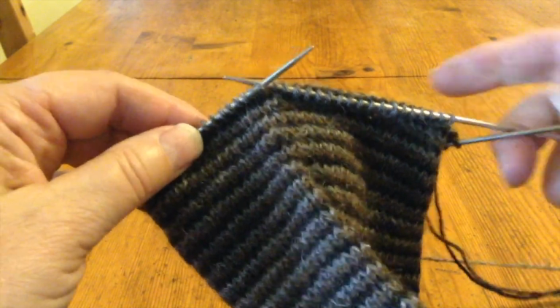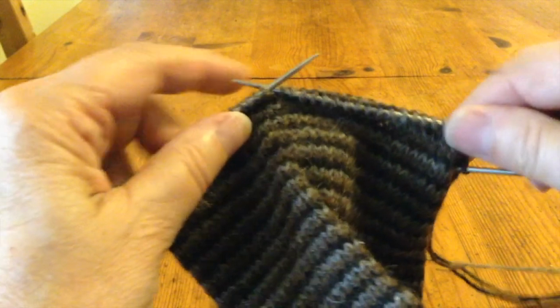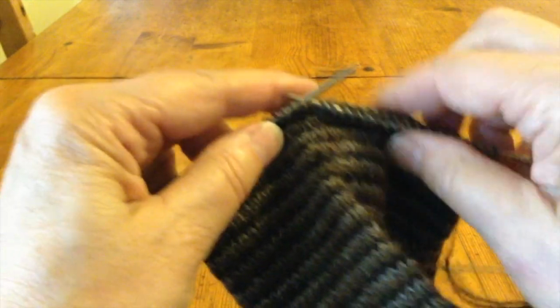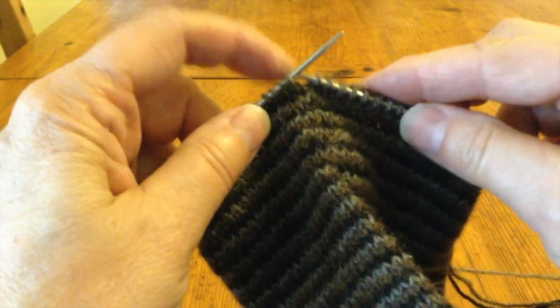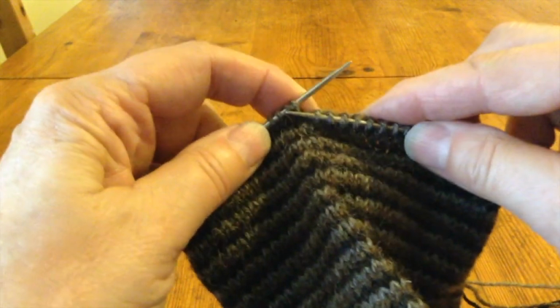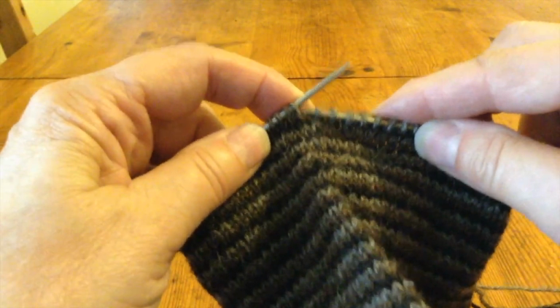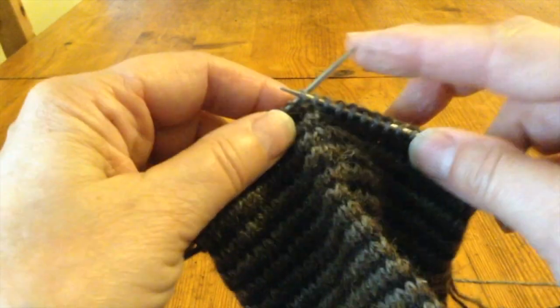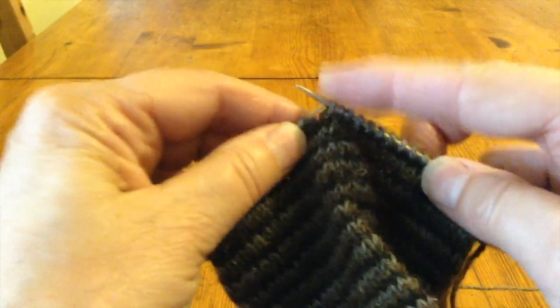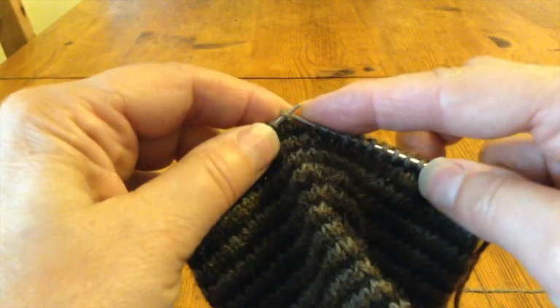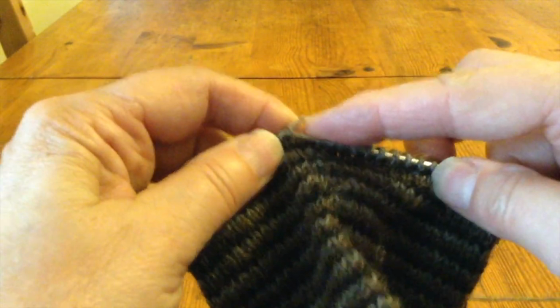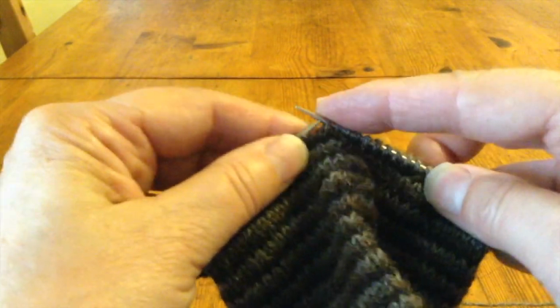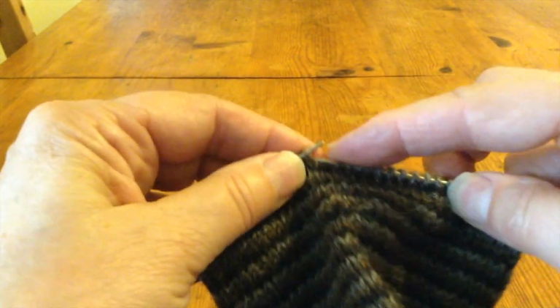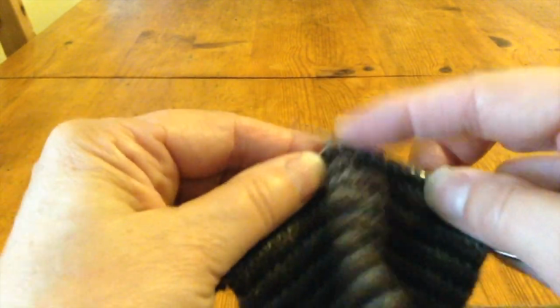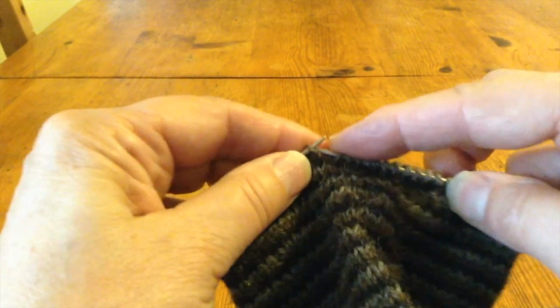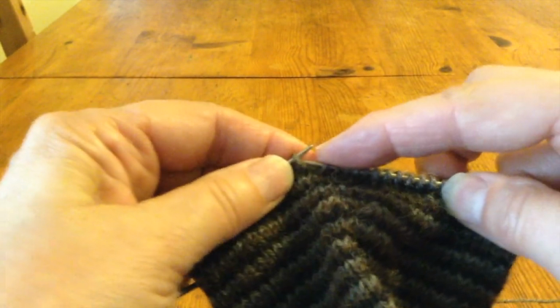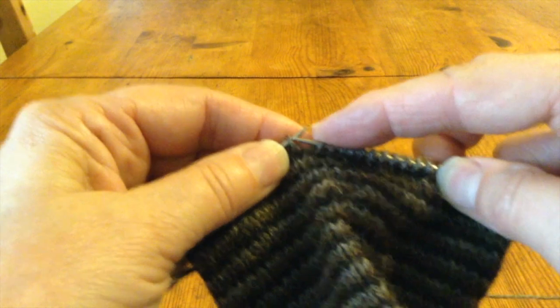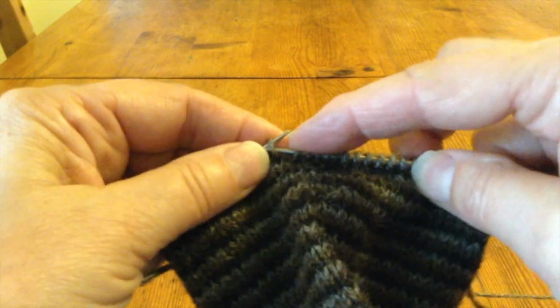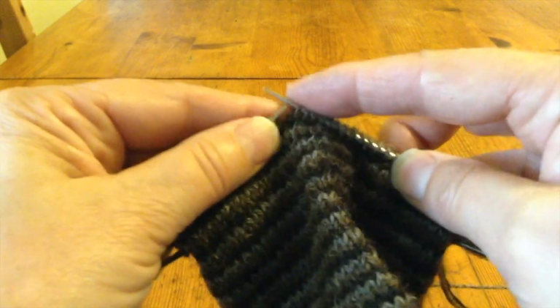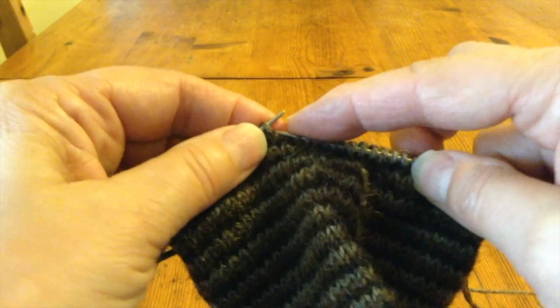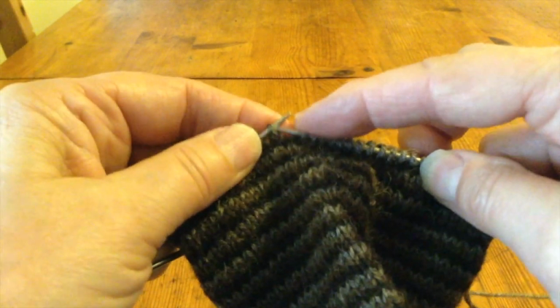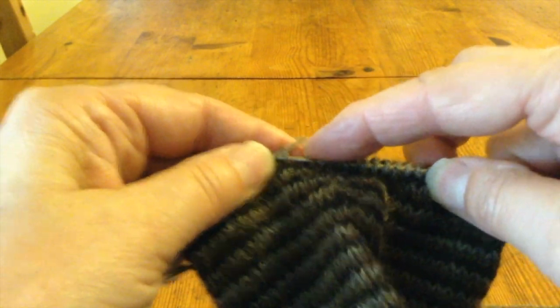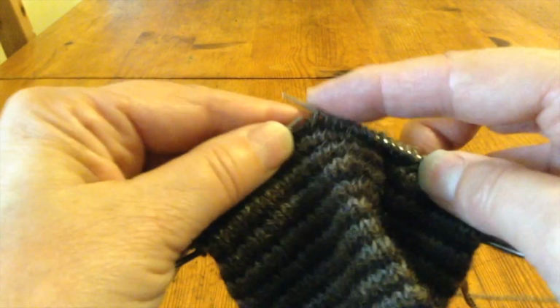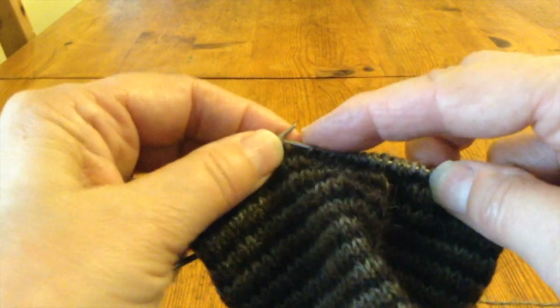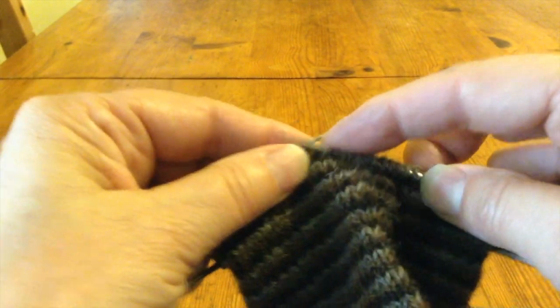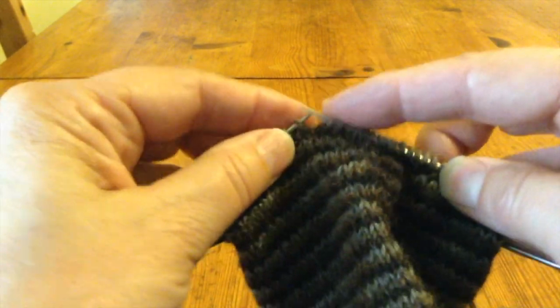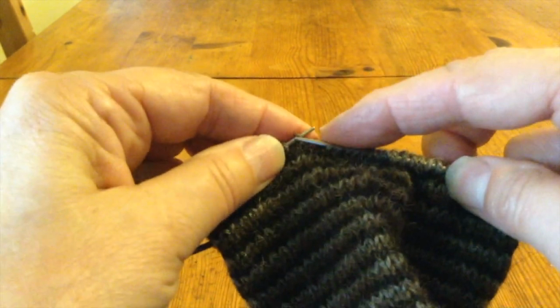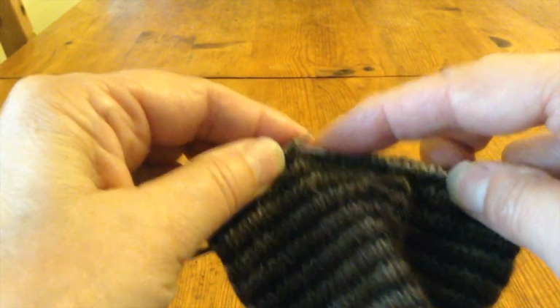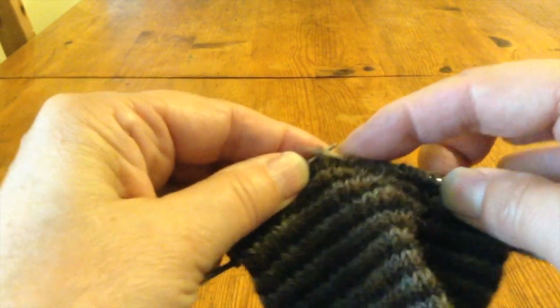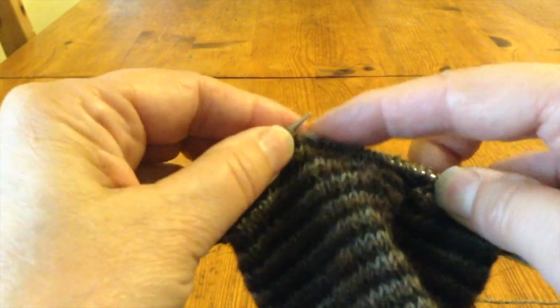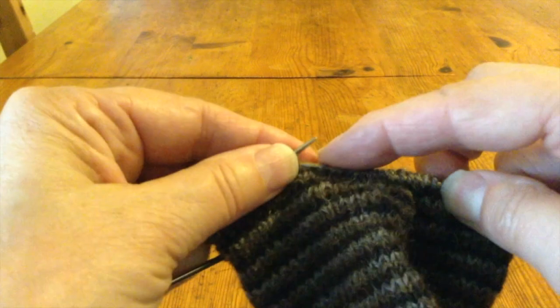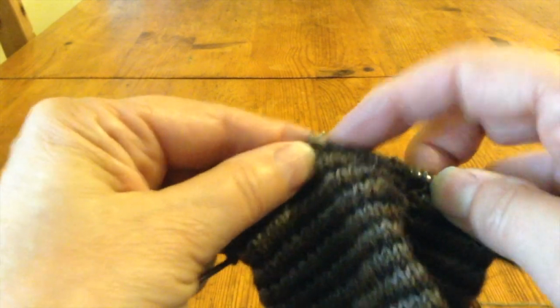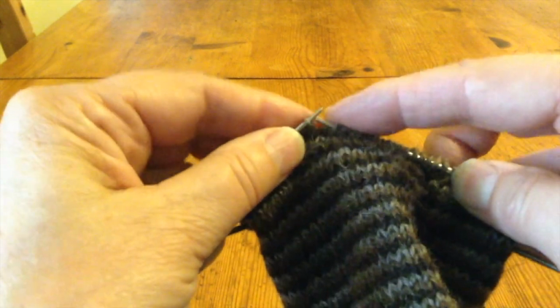Now I'm ready to put all of these stitches from the heel flap onto one needle and I'll begin working back and forth flat.